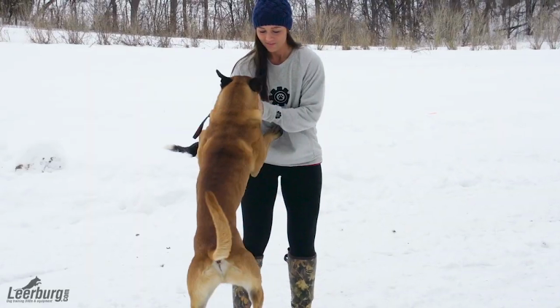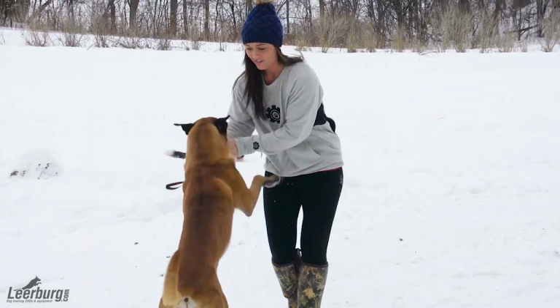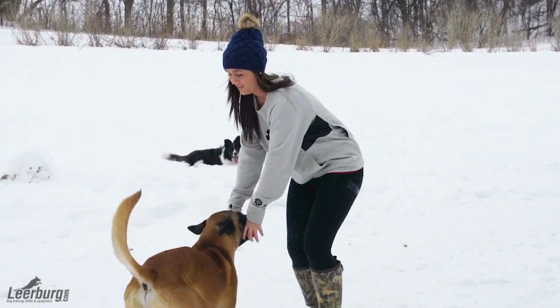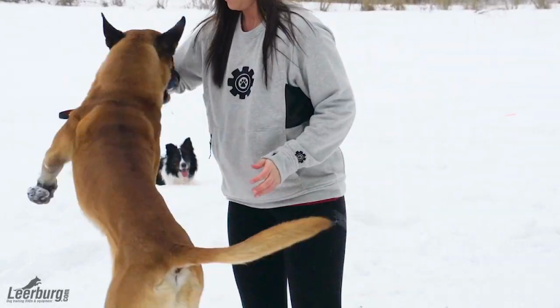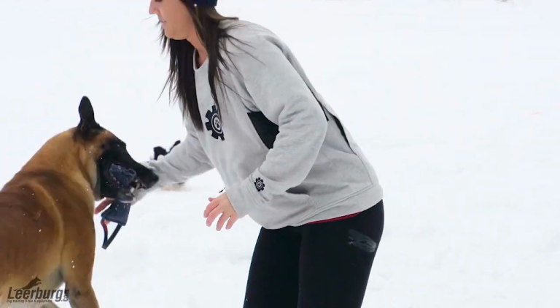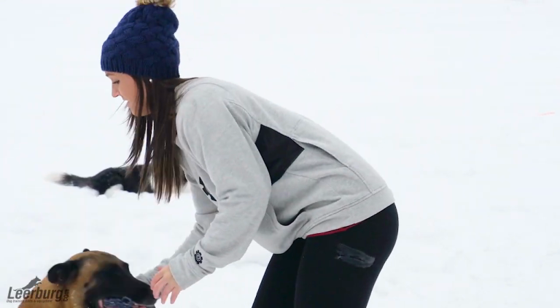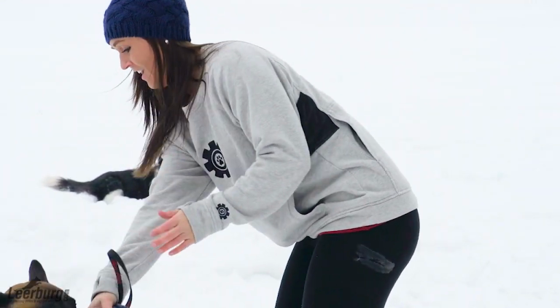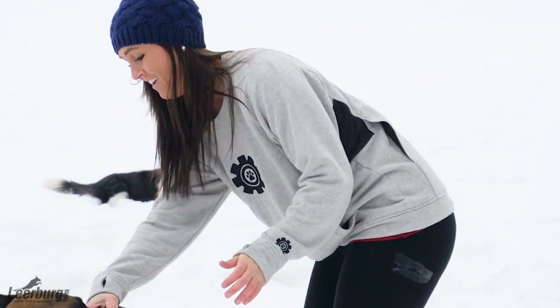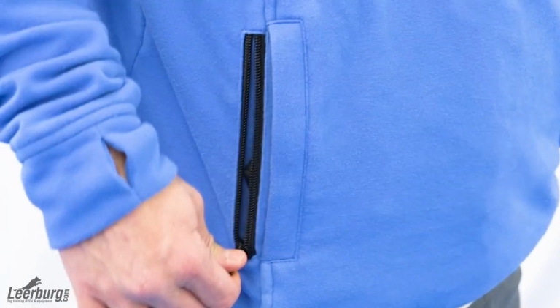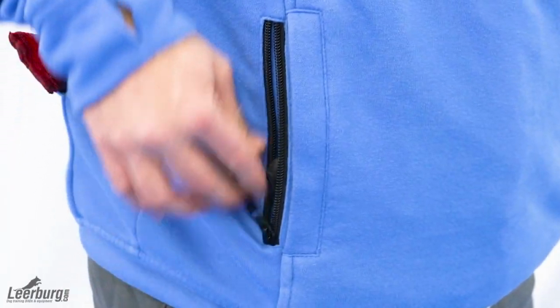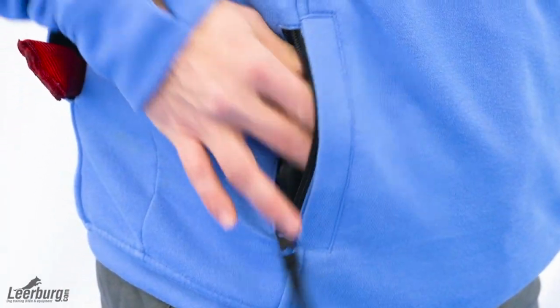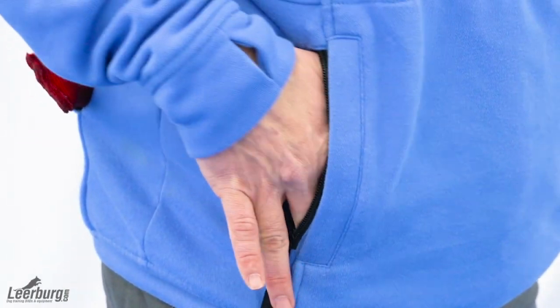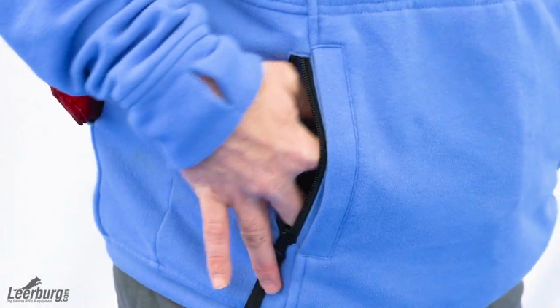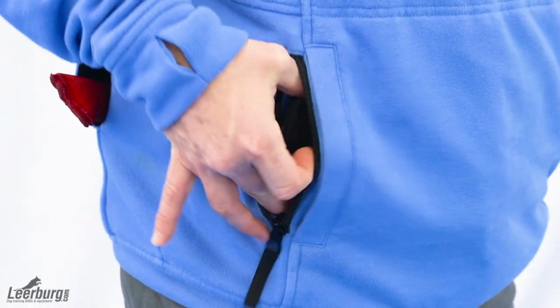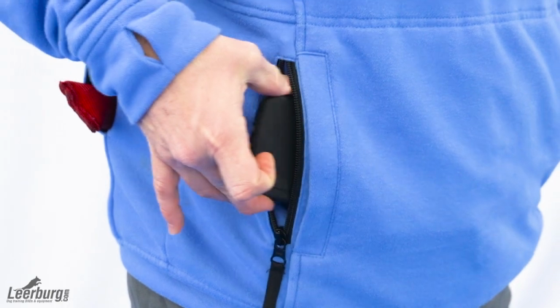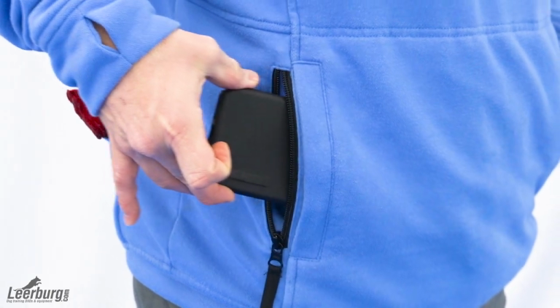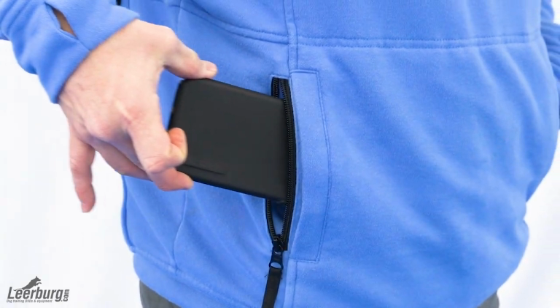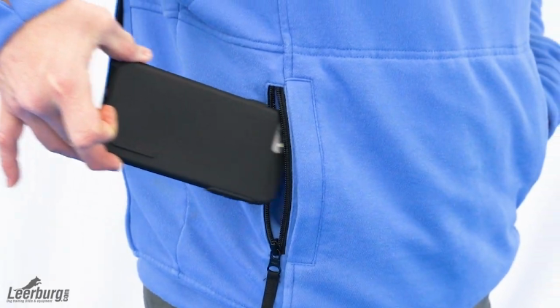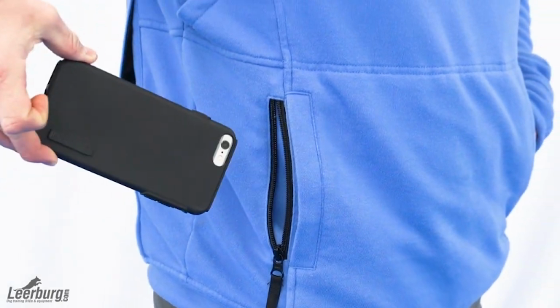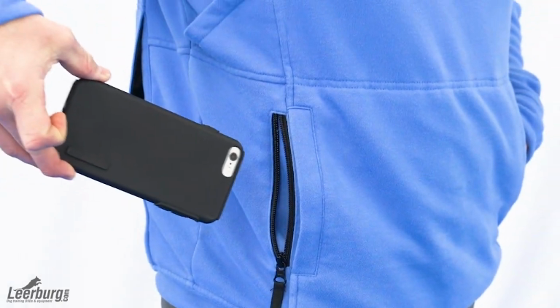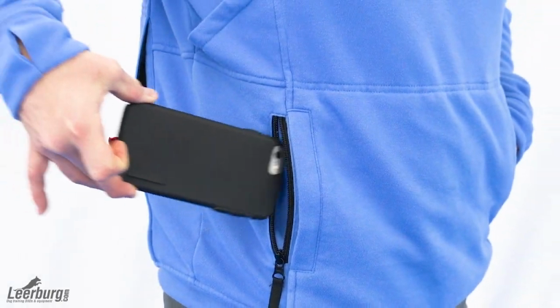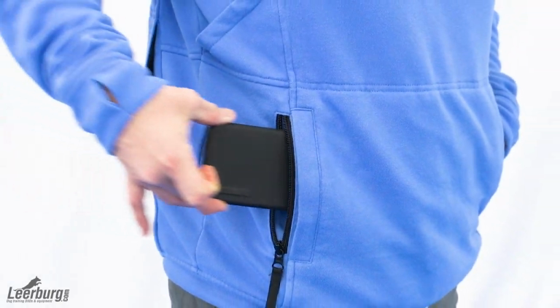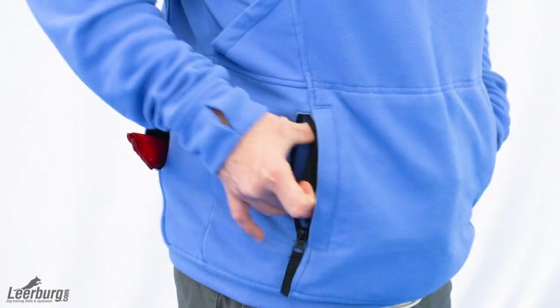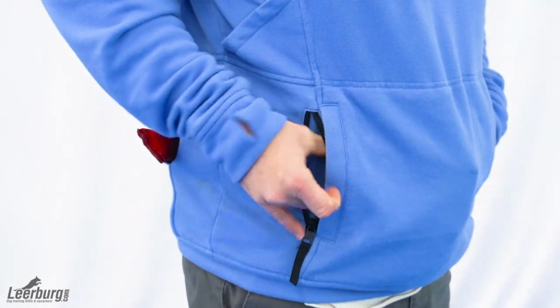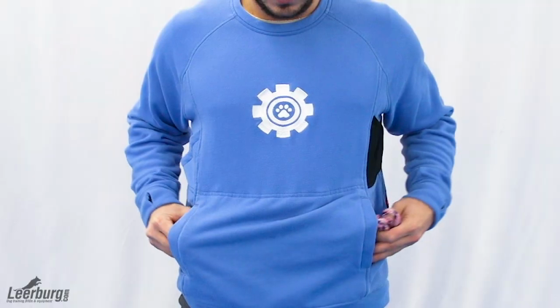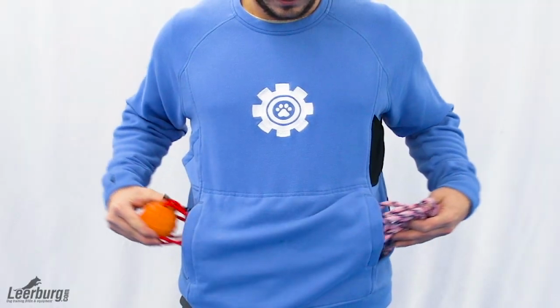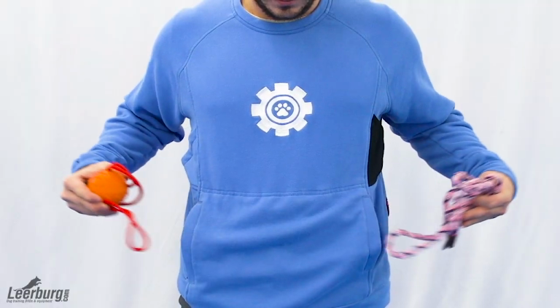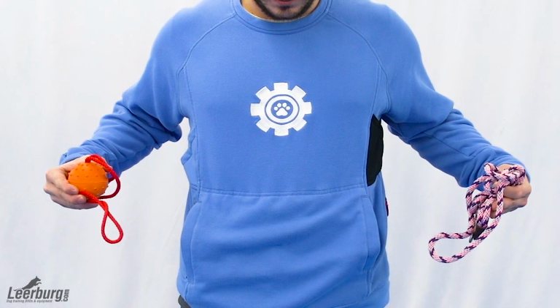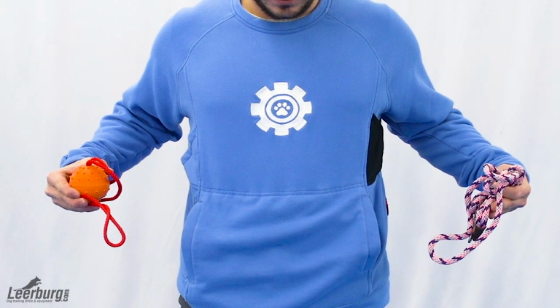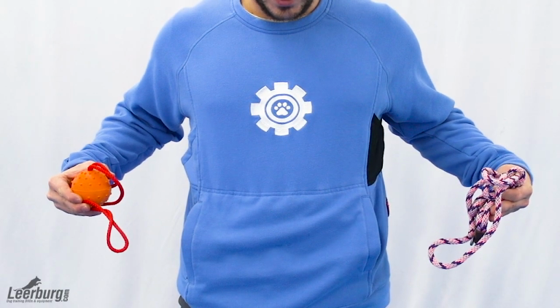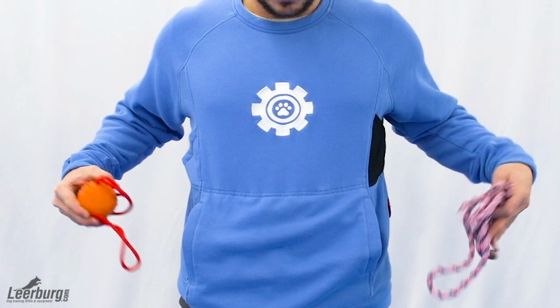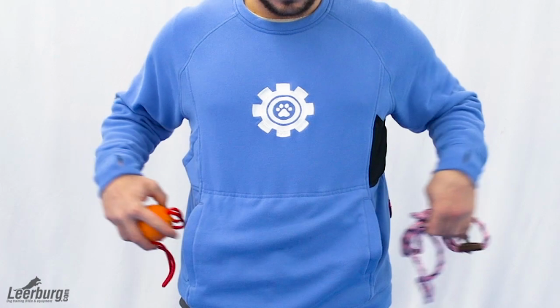Another 5x7 zipper pocket in the front to safely store your phone or keys during training, along with a standard front pocket with an inner lining to protect the outer material.